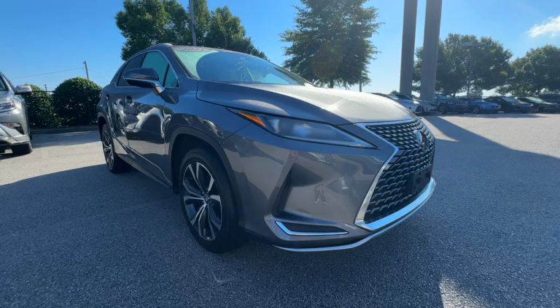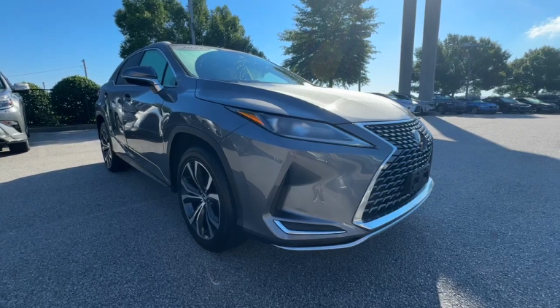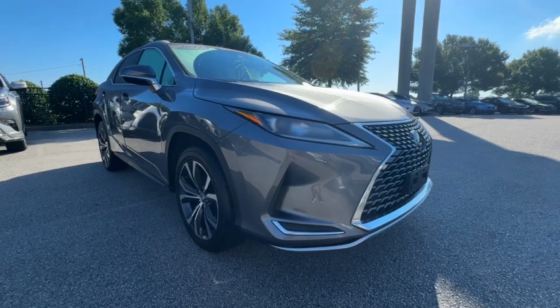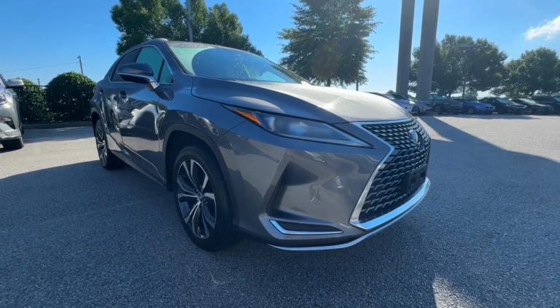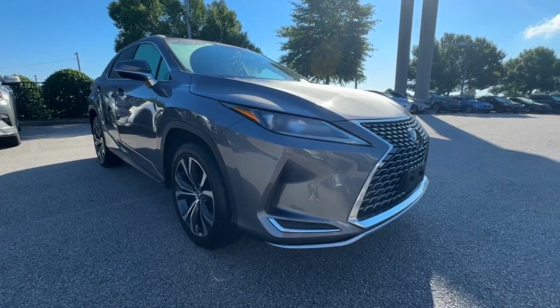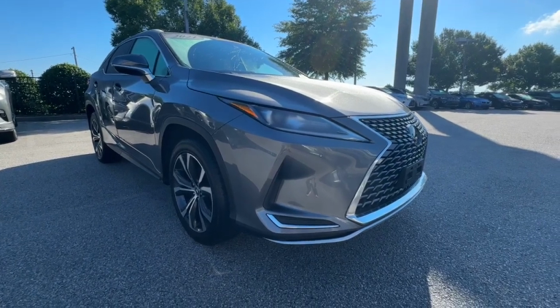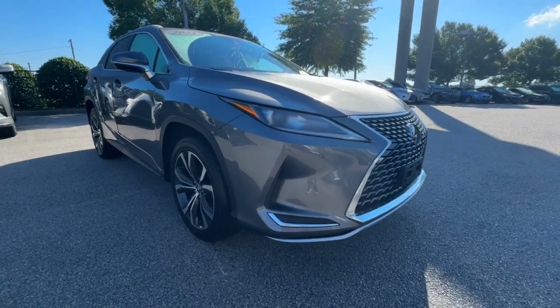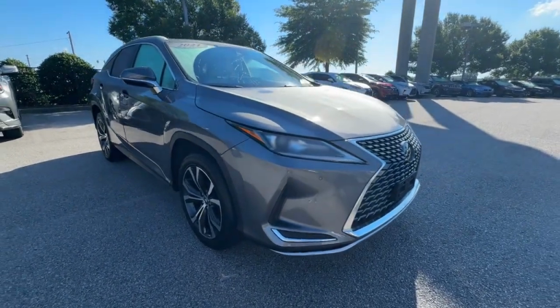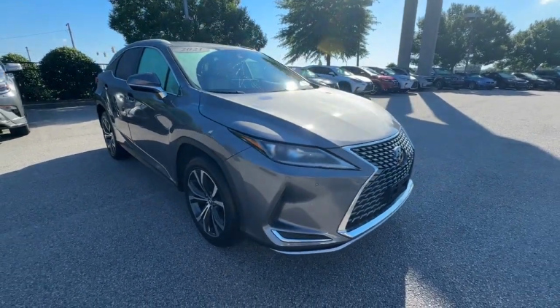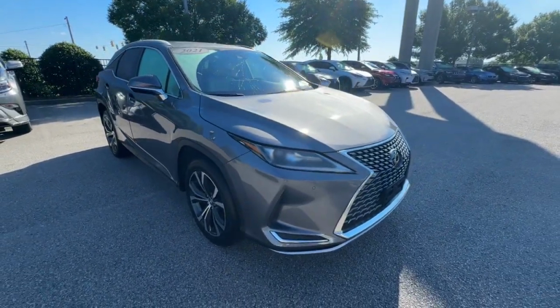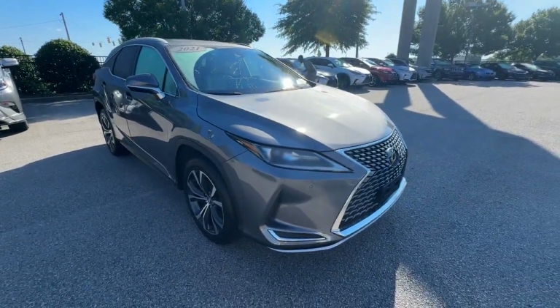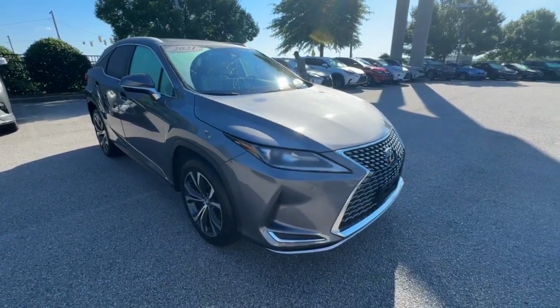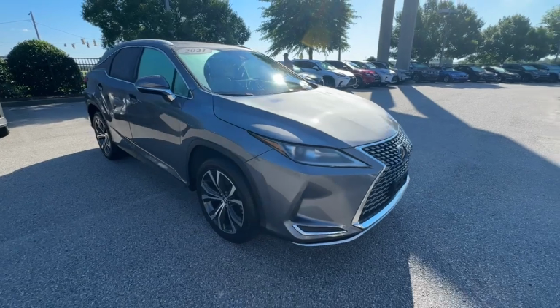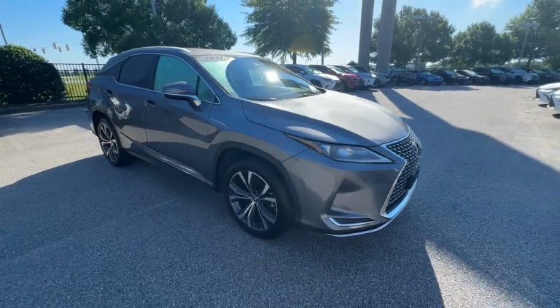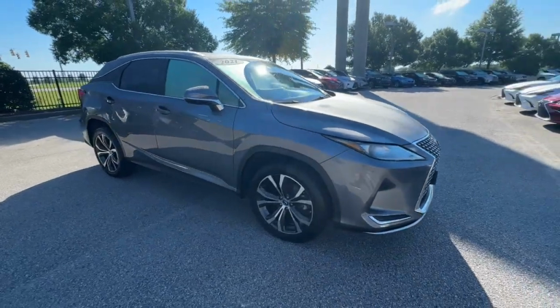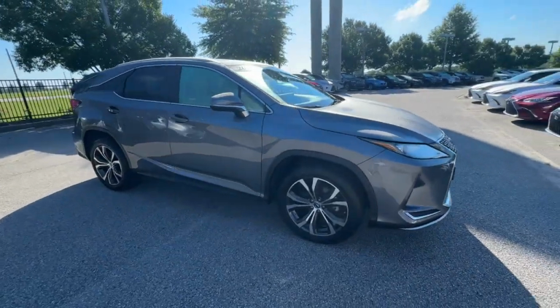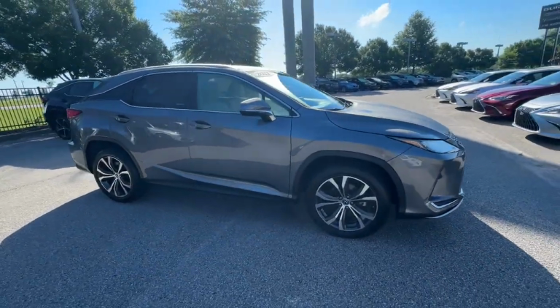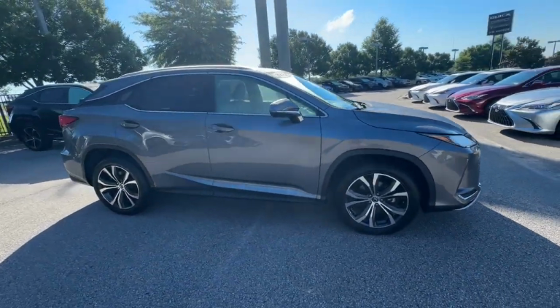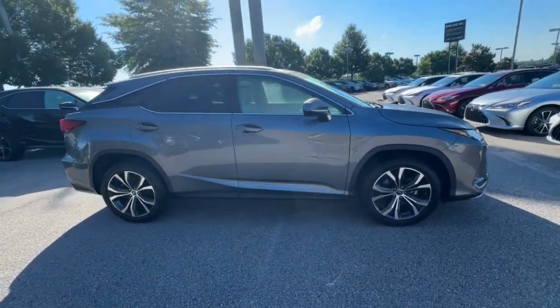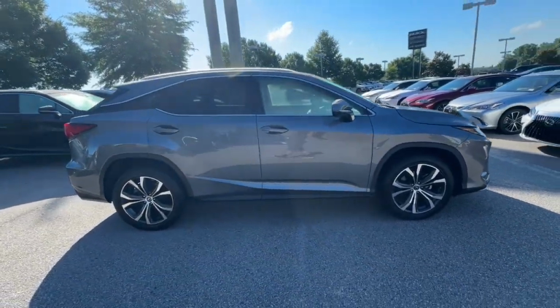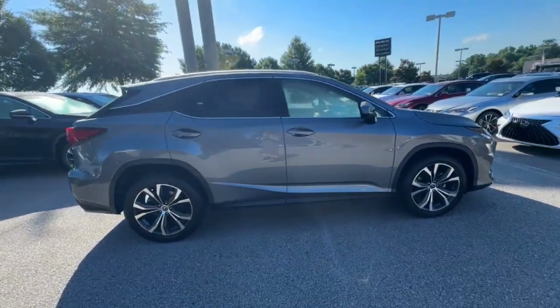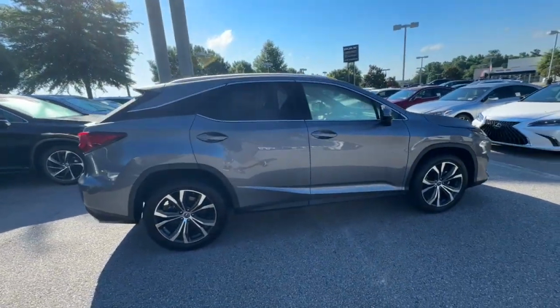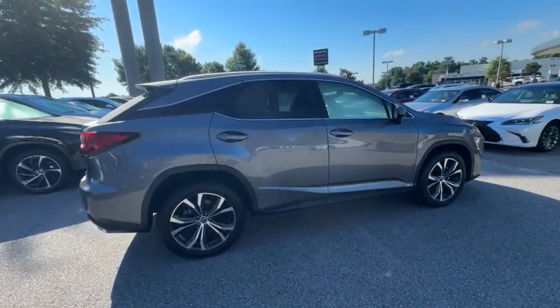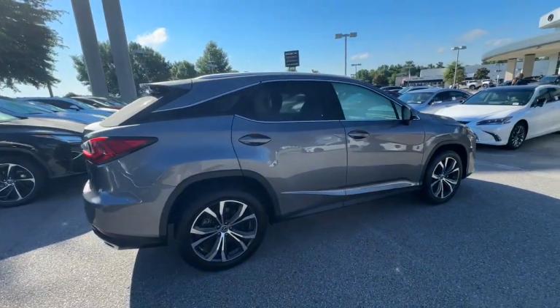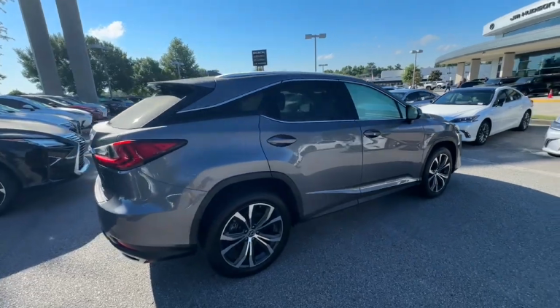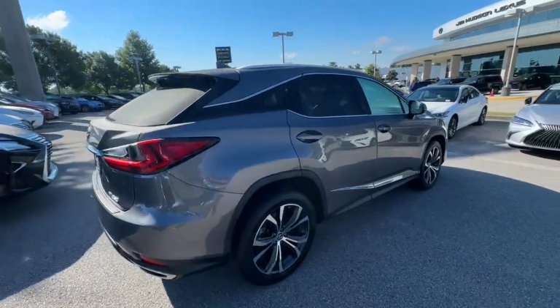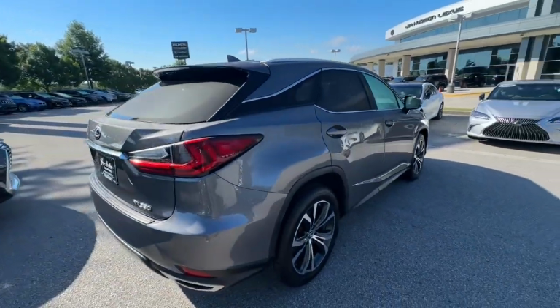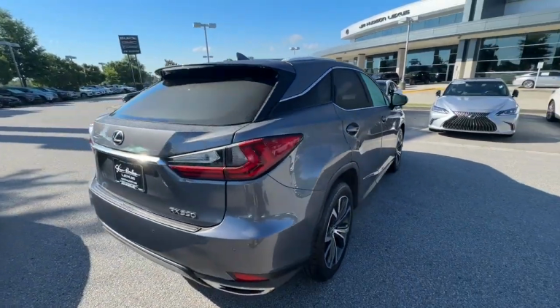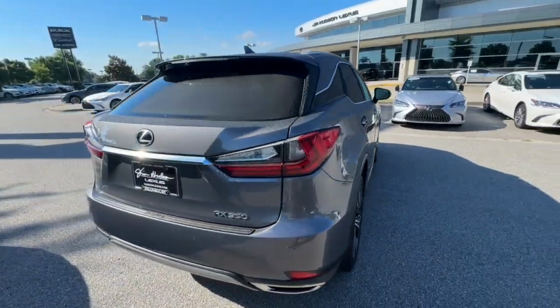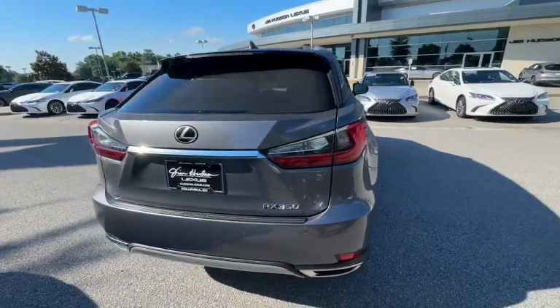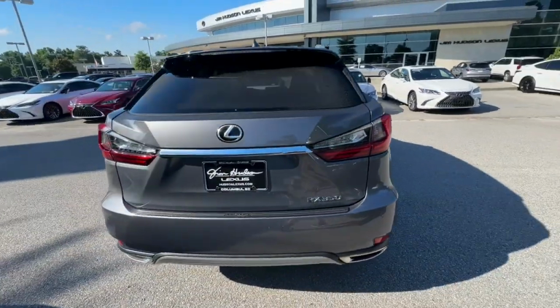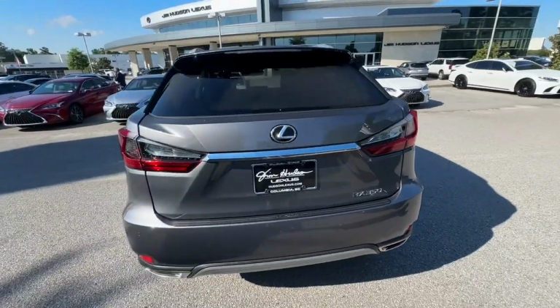You will love the features of this 2021 Lexus RX. This vehicle is an outstanding buy with fewer than 60,000 miles on the odometer. Take a closer look at this captivating RX.